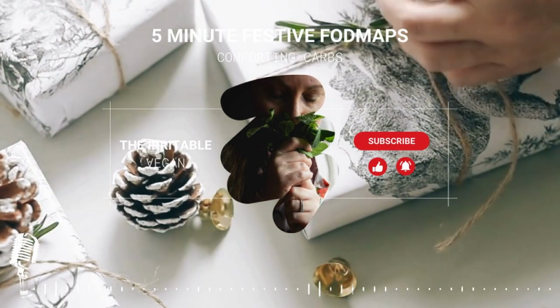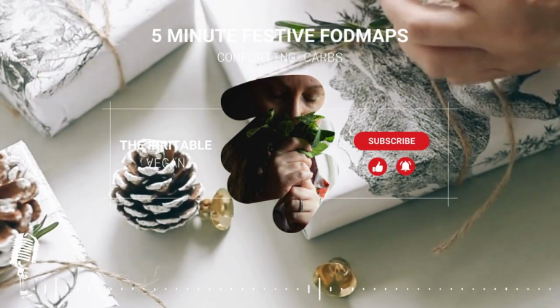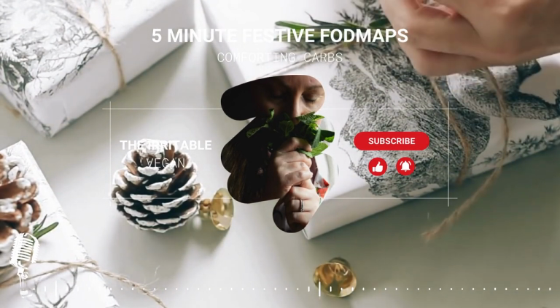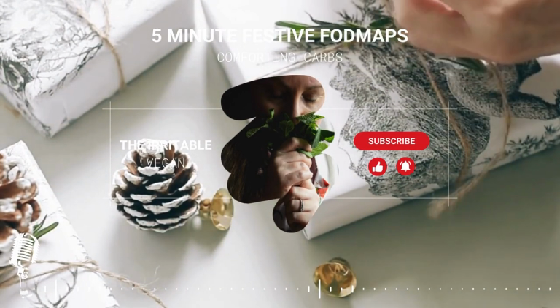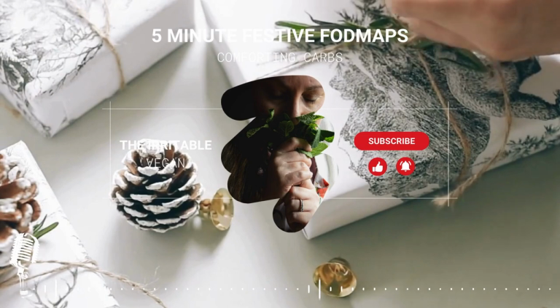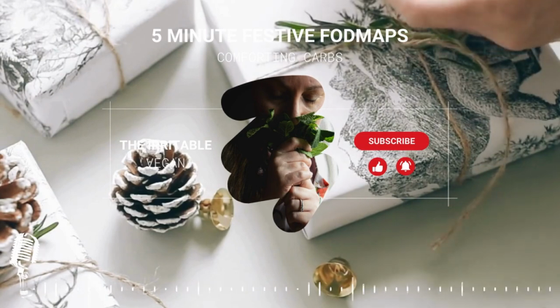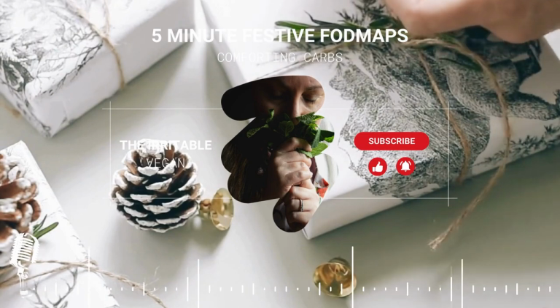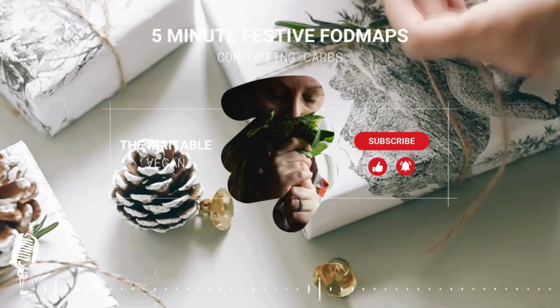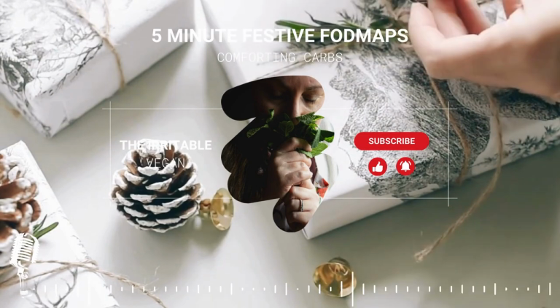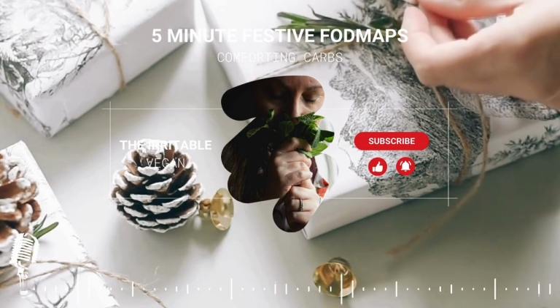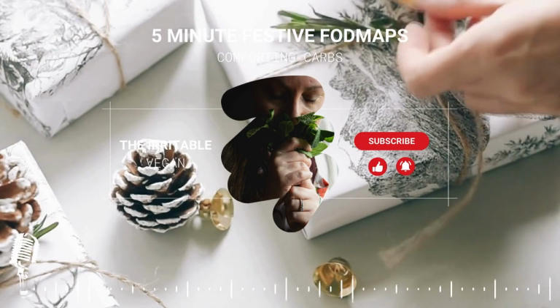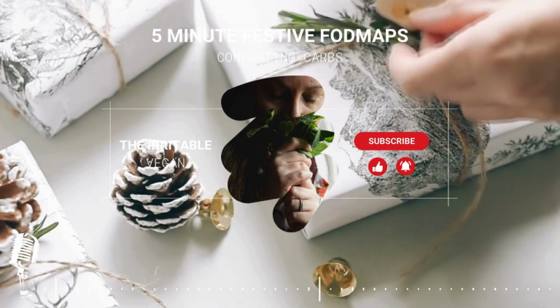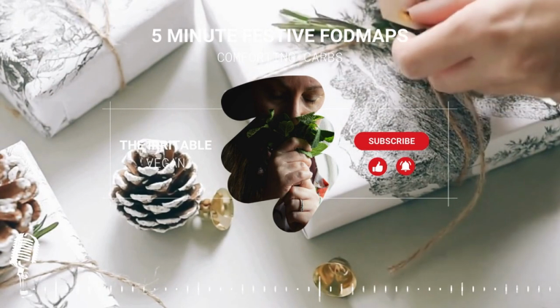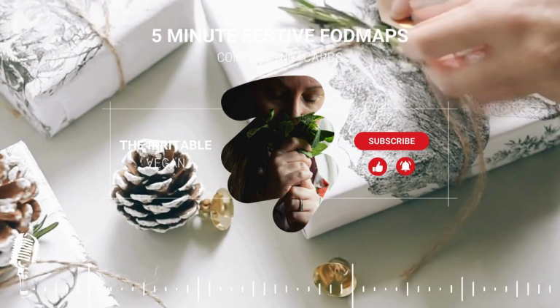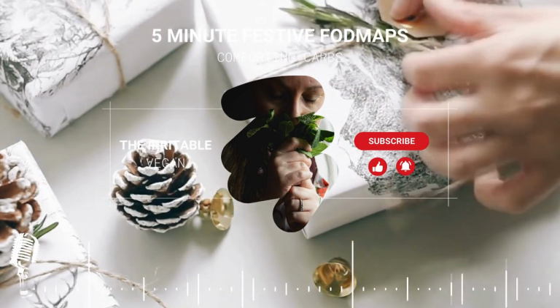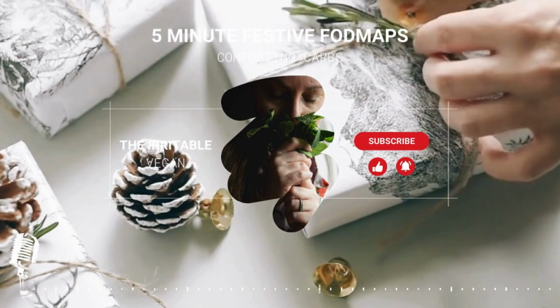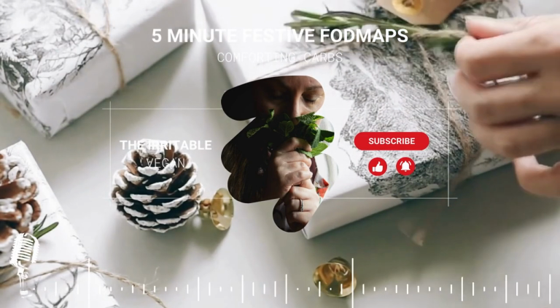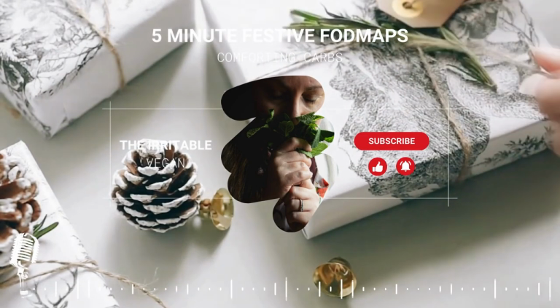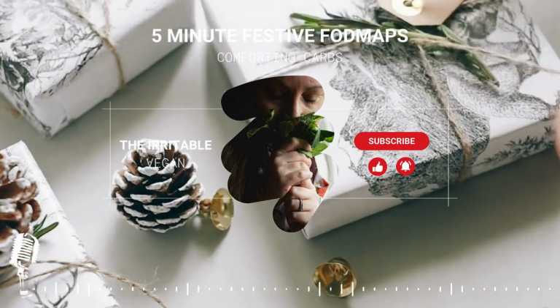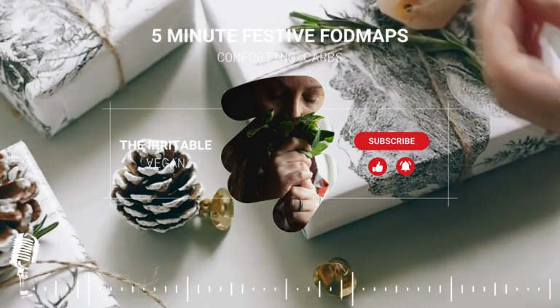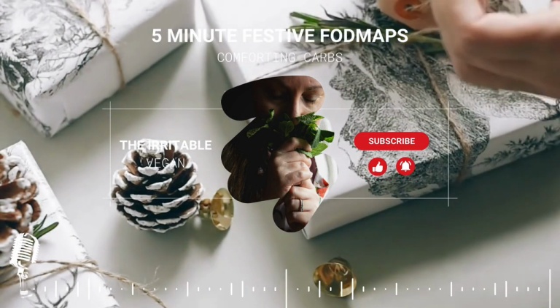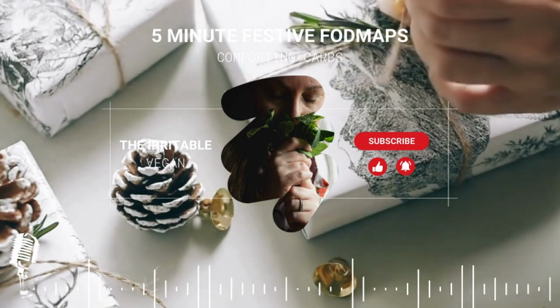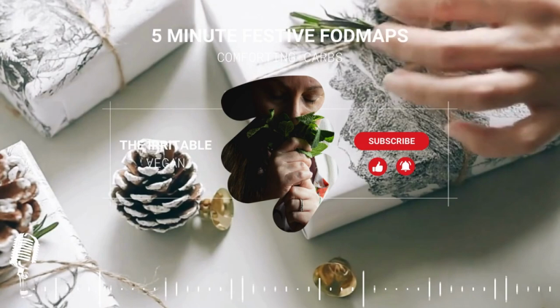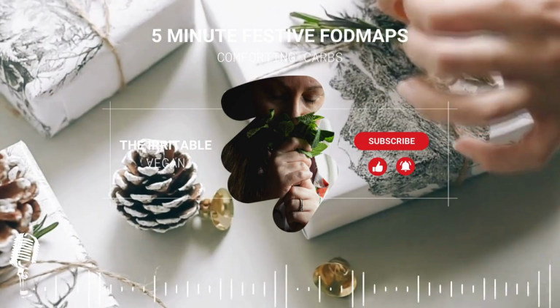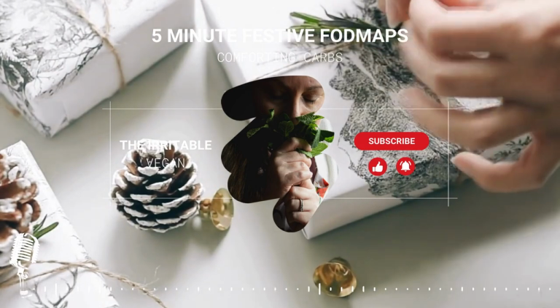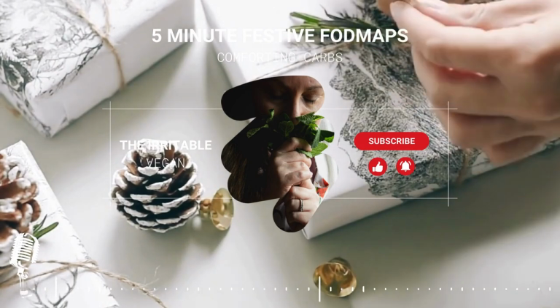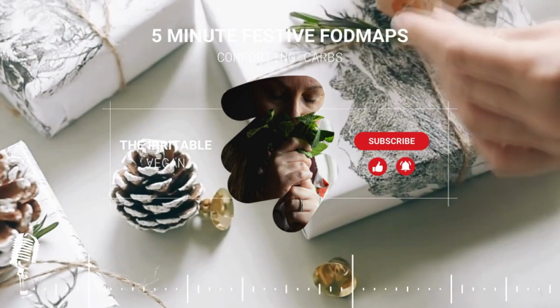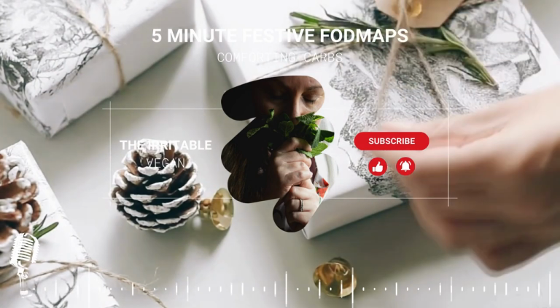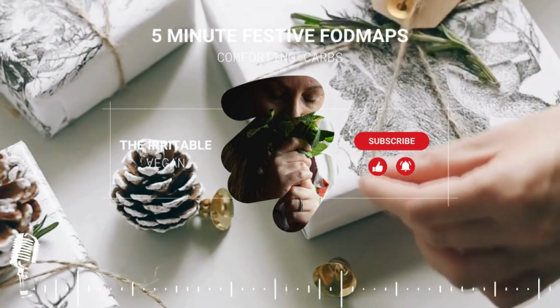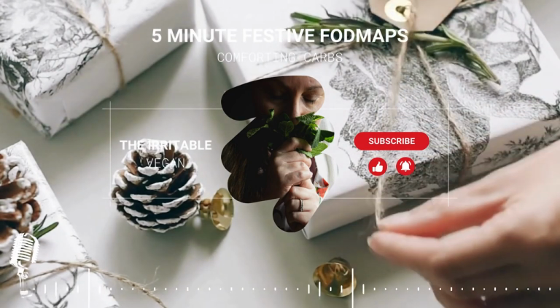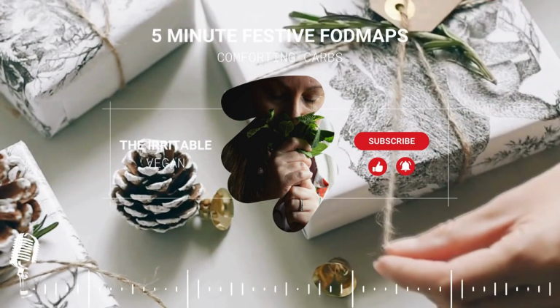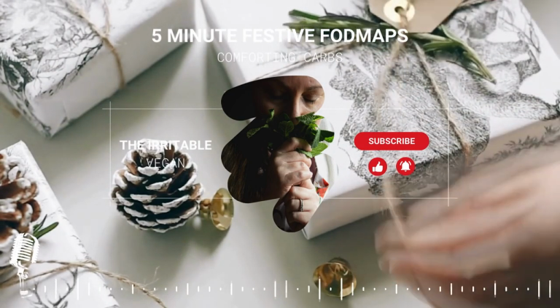Let's begin with those grains that have tested low FODMAP up to 500 grams. These are the foods that you can be generous with and fill up on without too much worry about portion sizes.